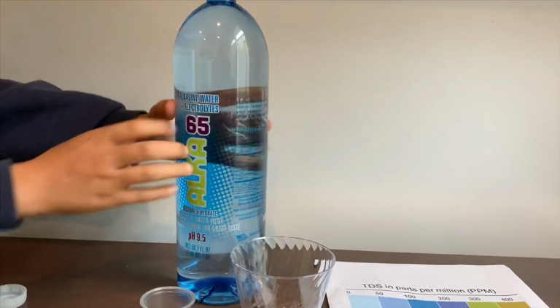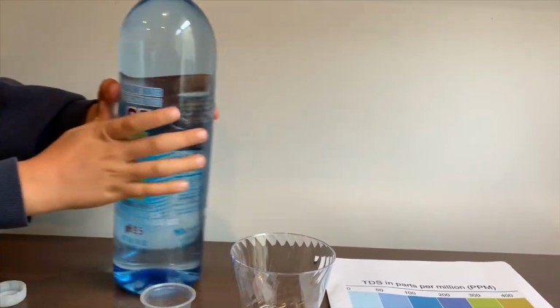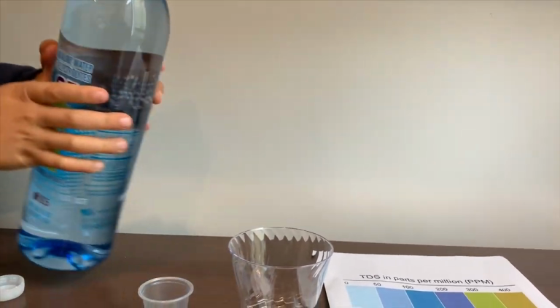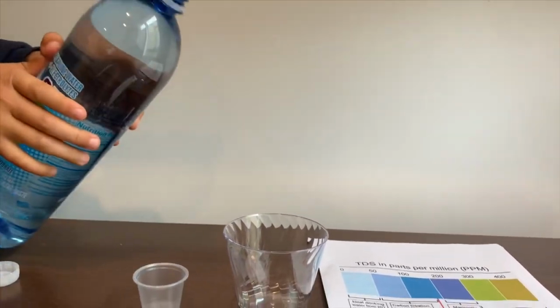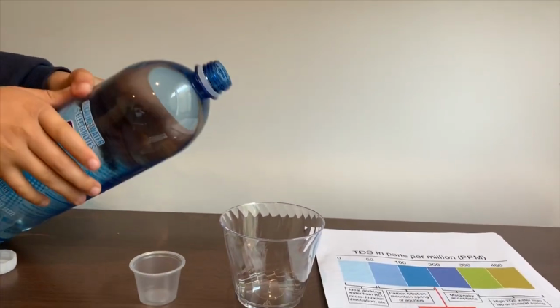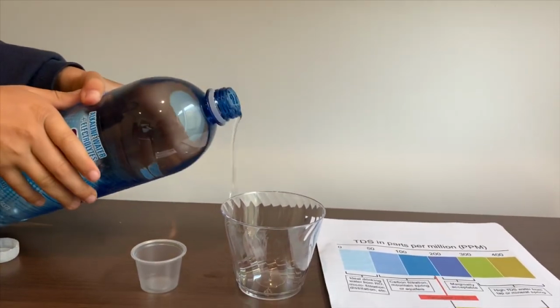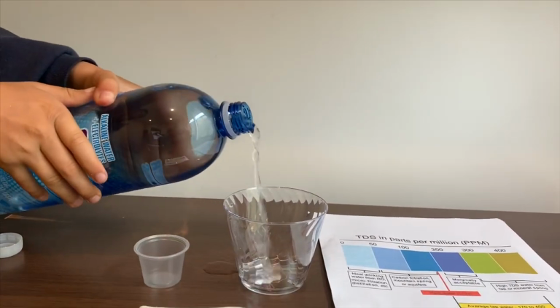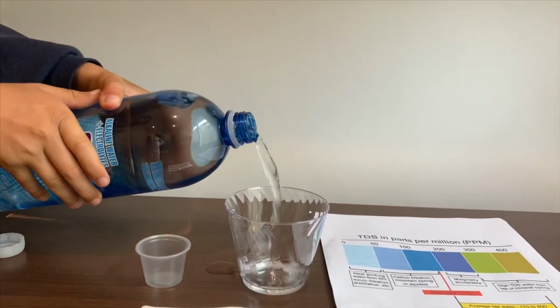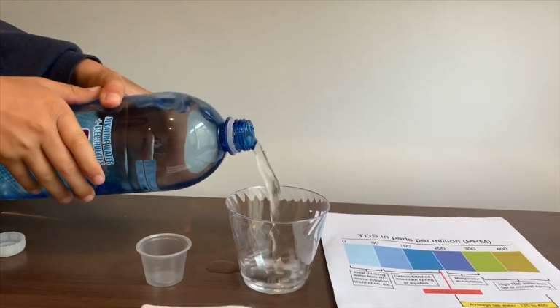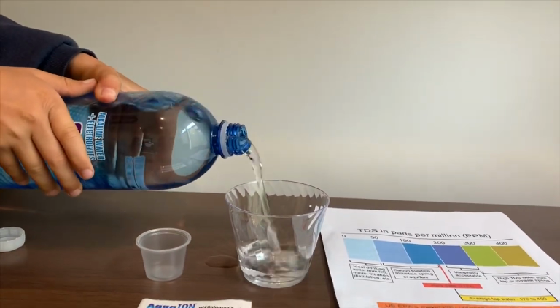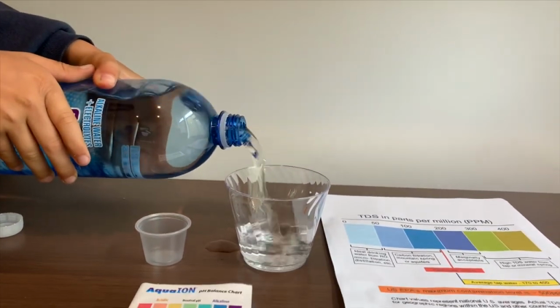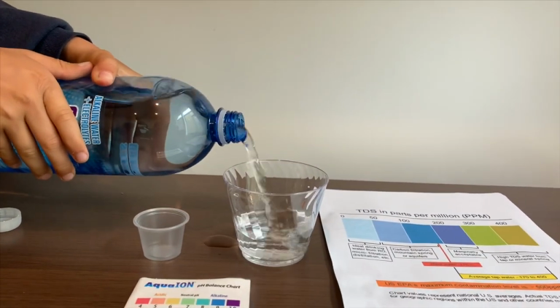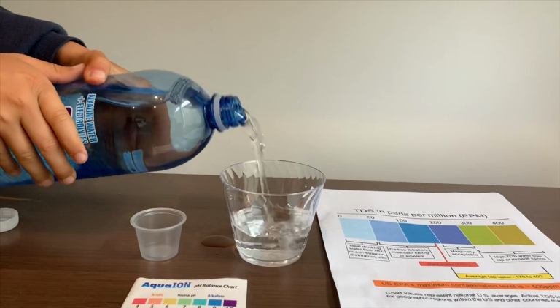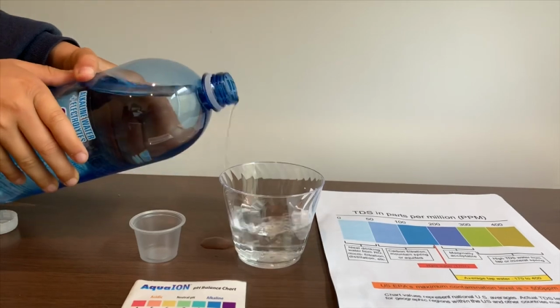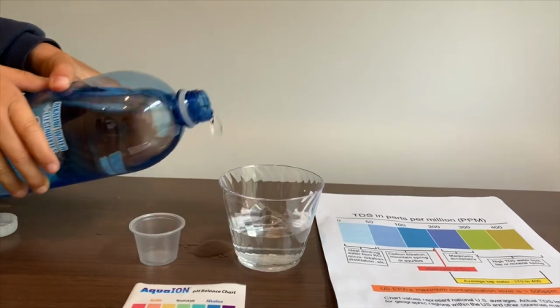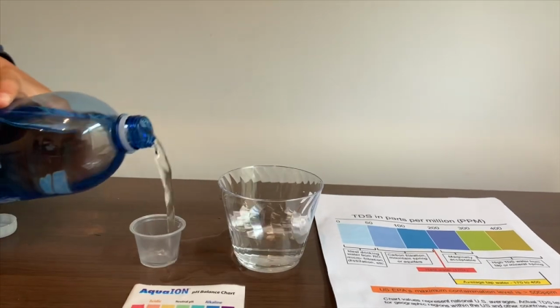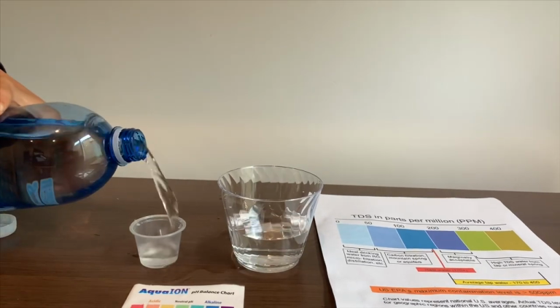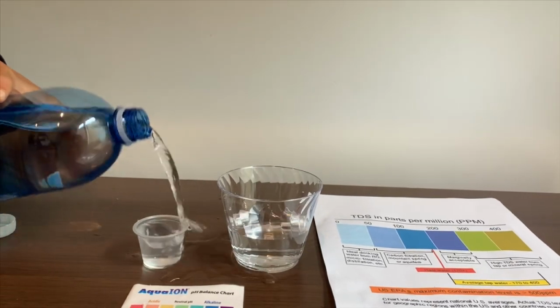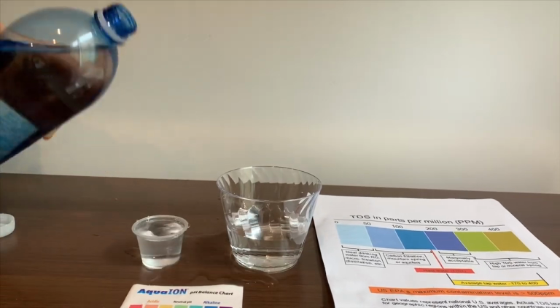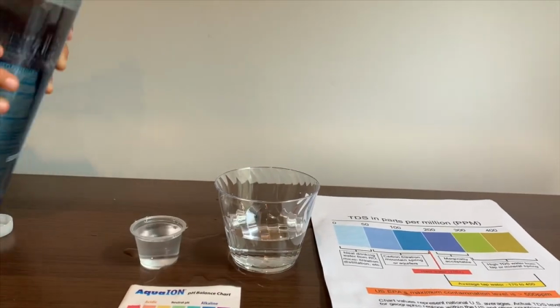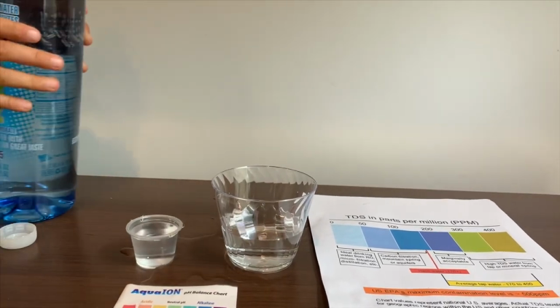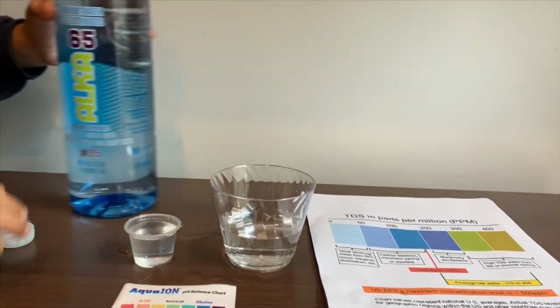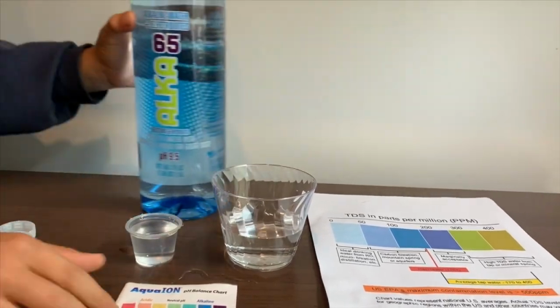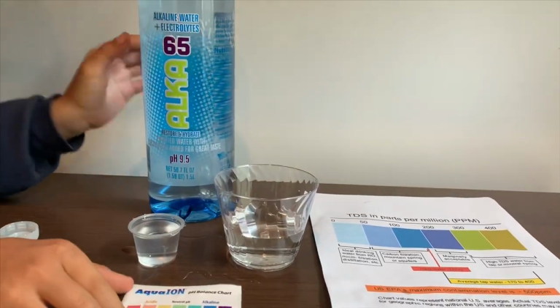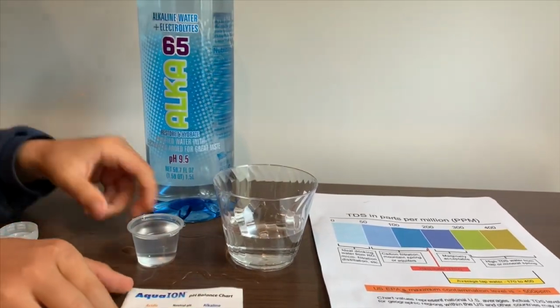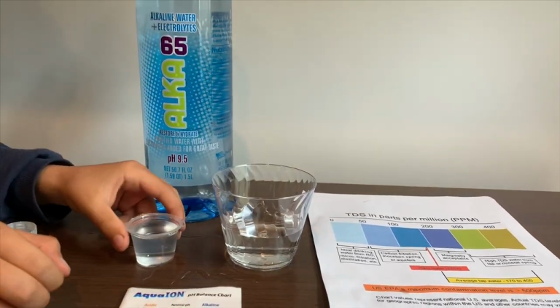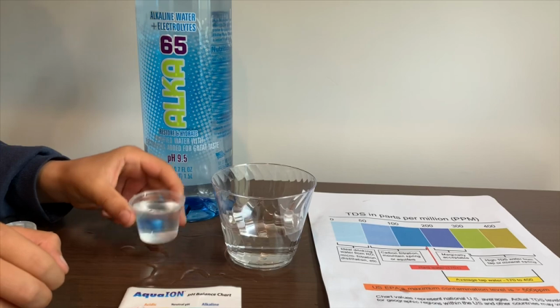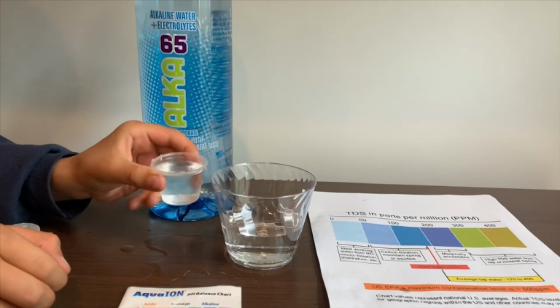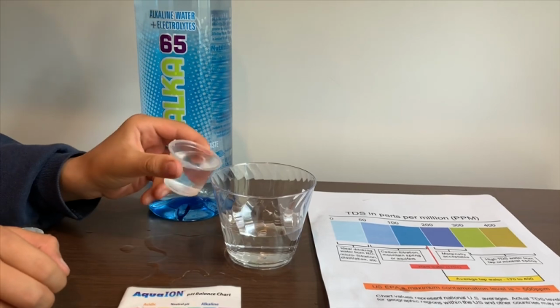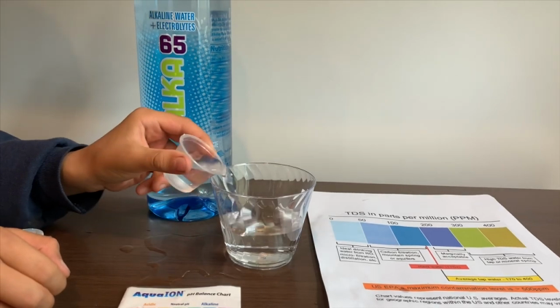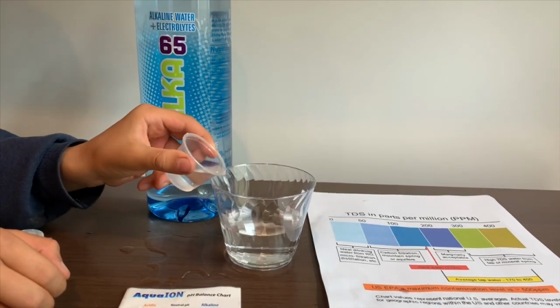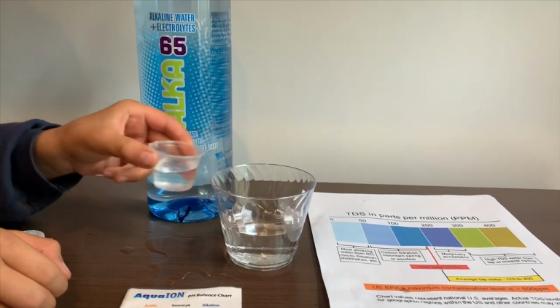Let's pour some water in. This is a little too much for the pH cup, so let's pour some back into the TDS cup.